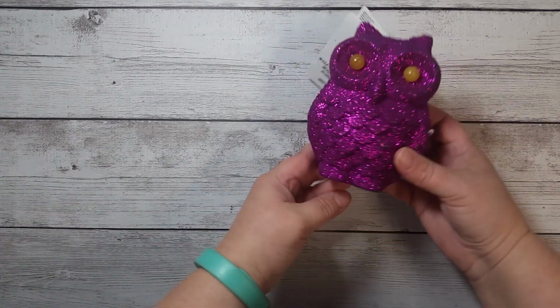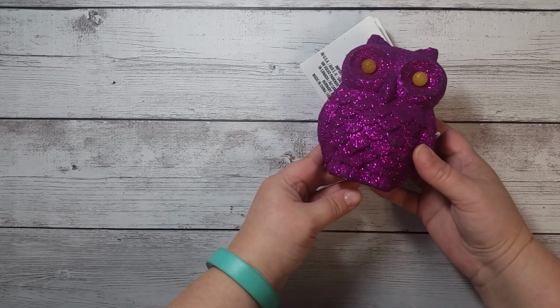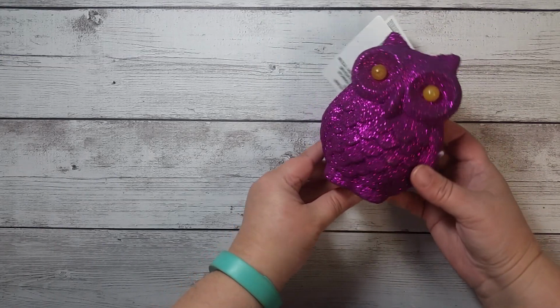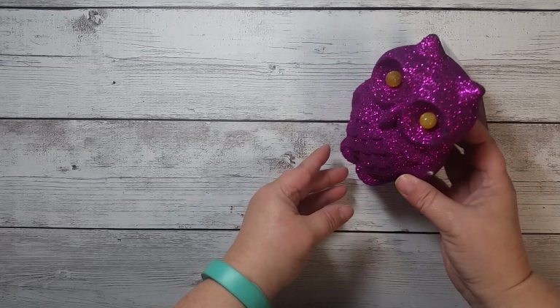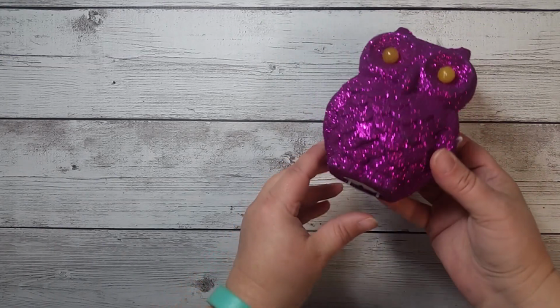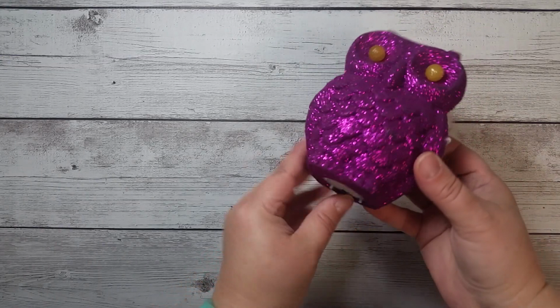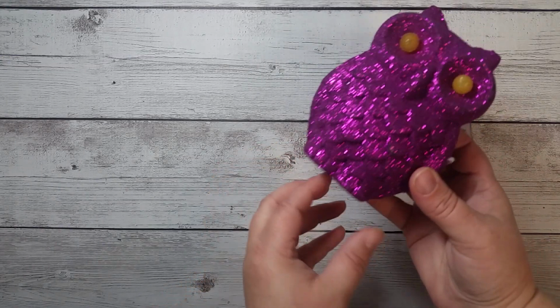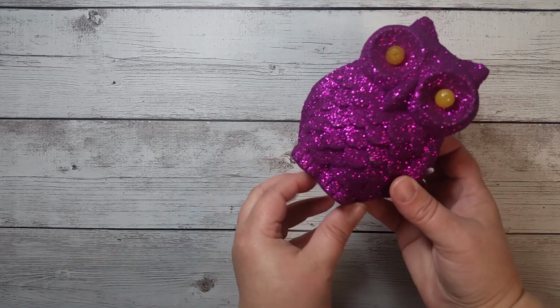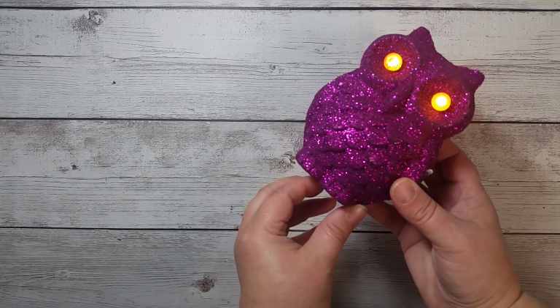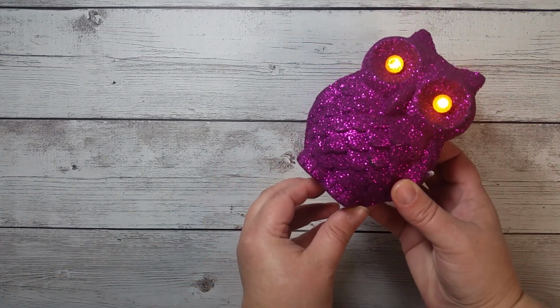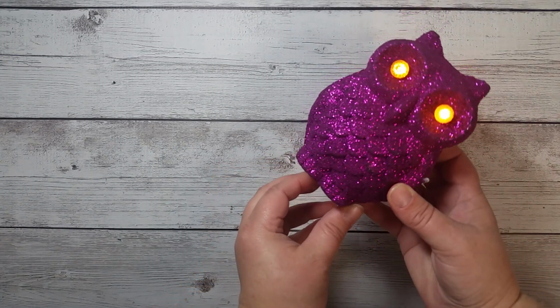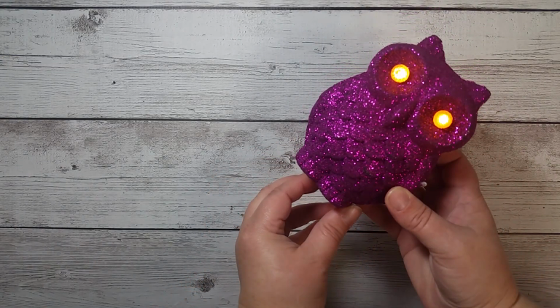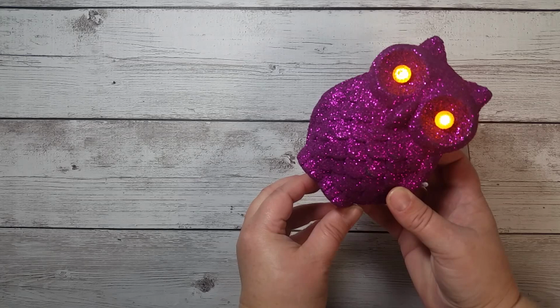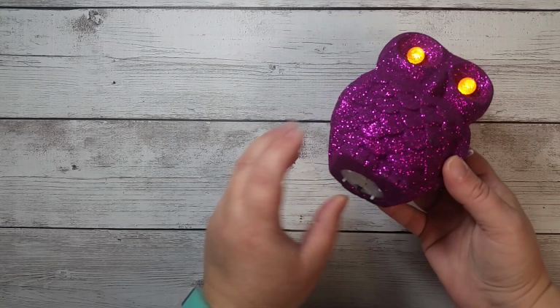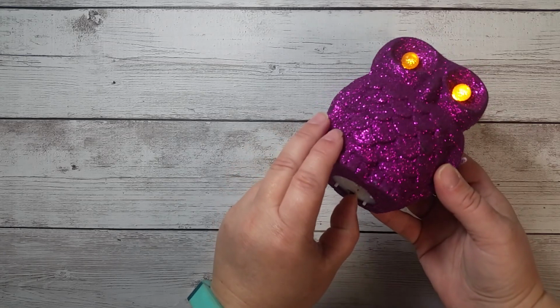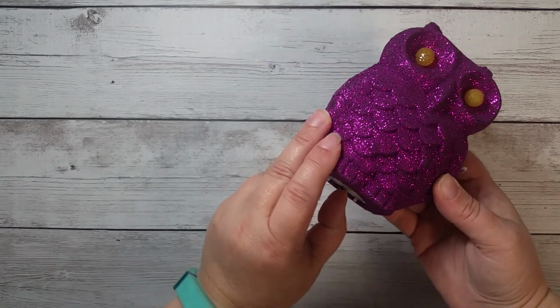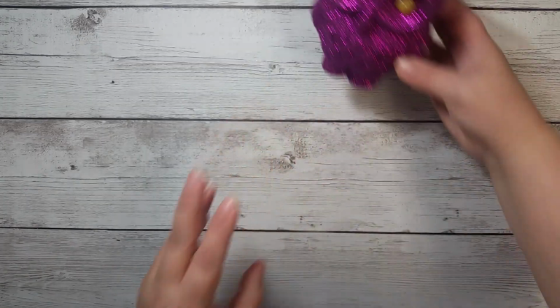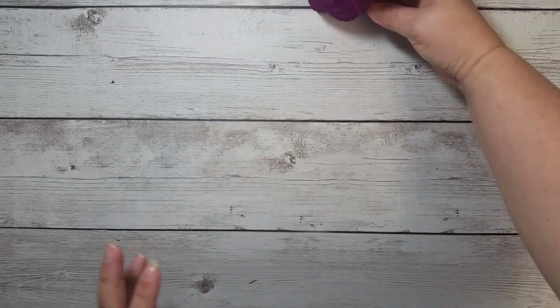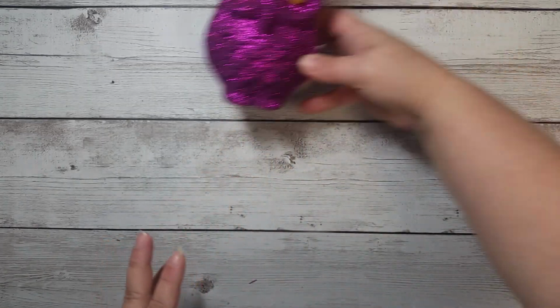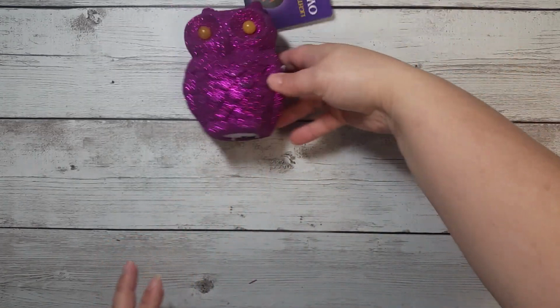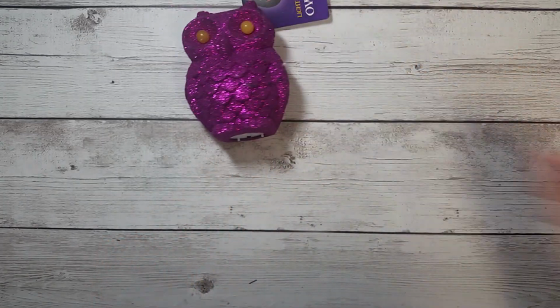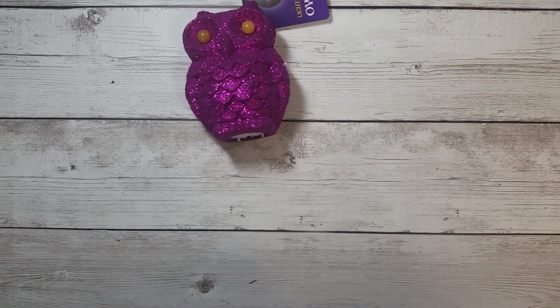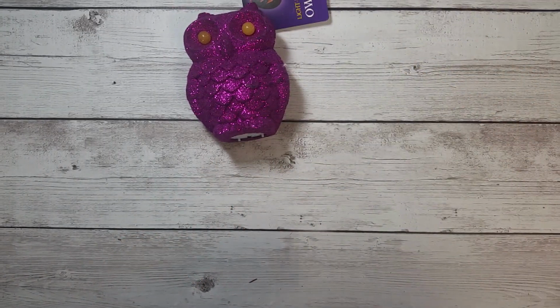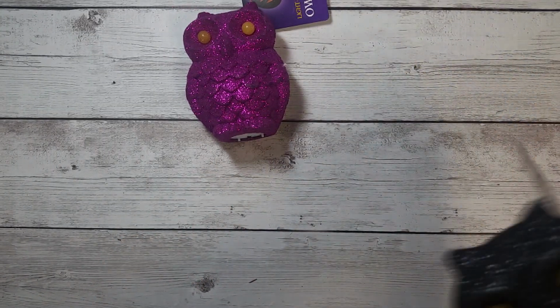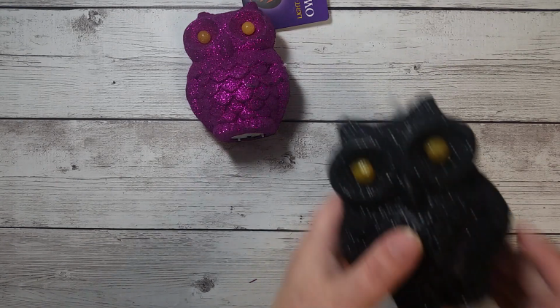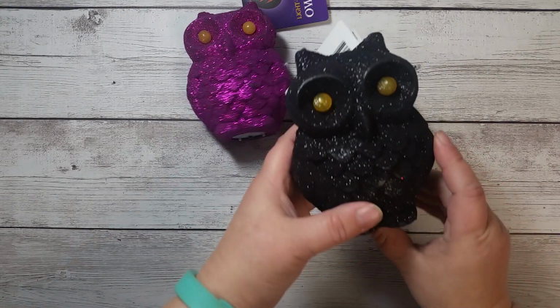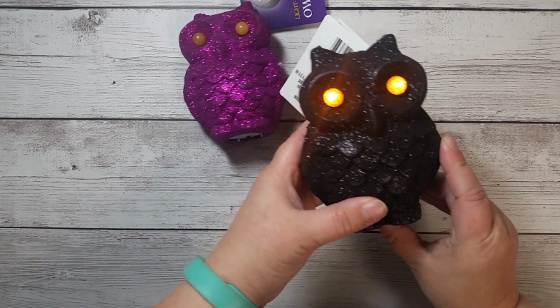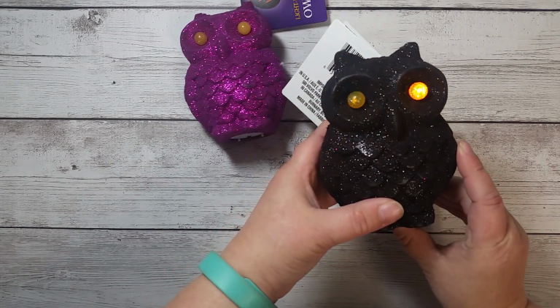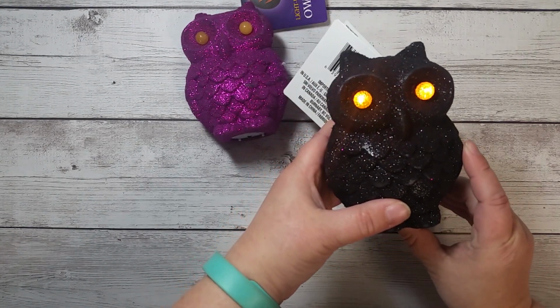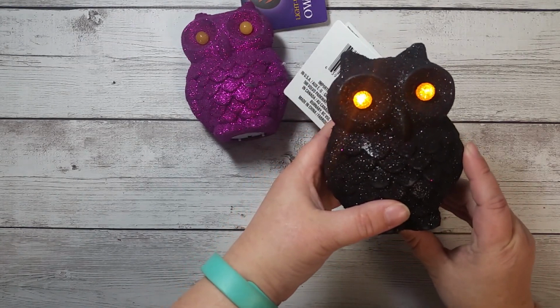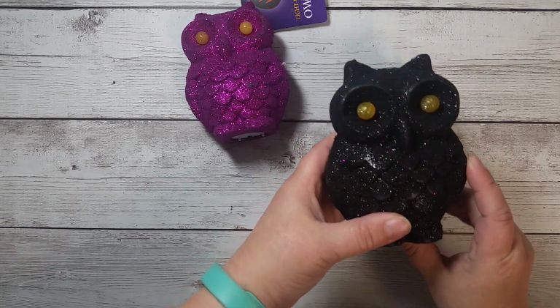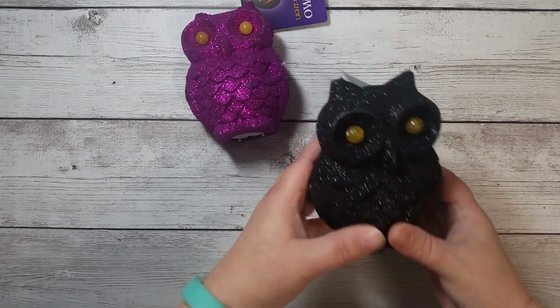I got this here from Dollar Tree. The eyes light up. I thought it was so cute. I got the purple one, and then I also got the black one. I love those.